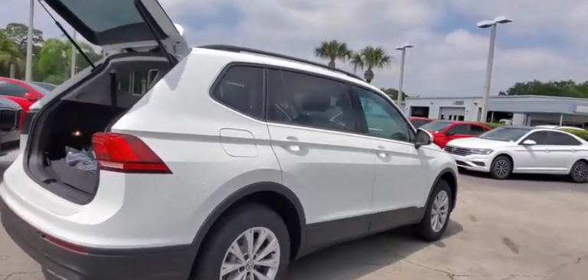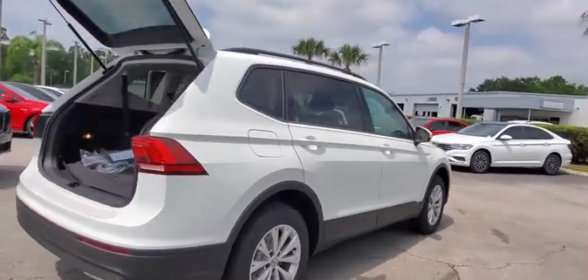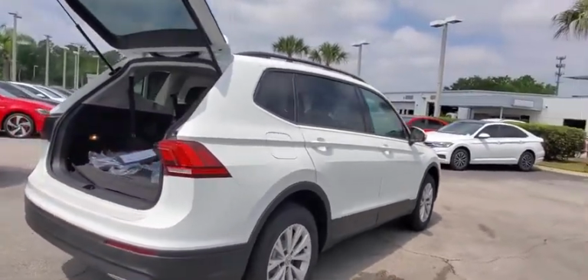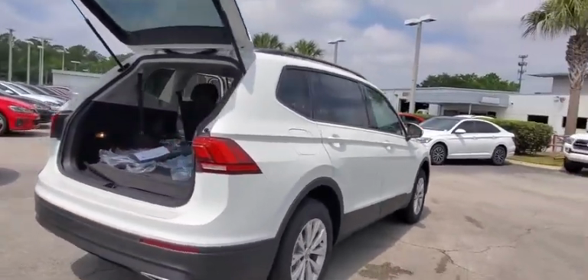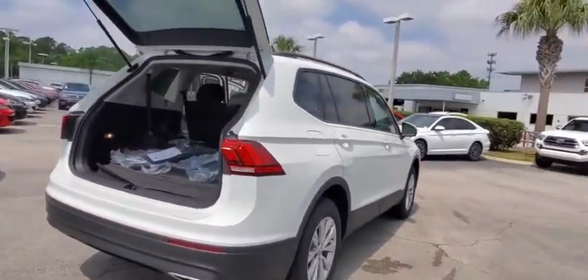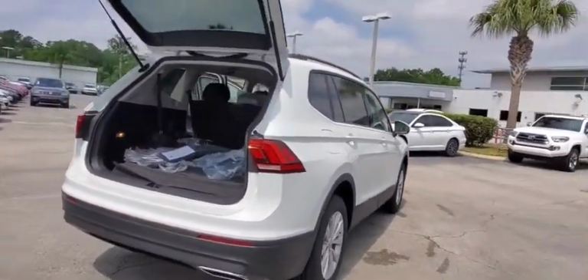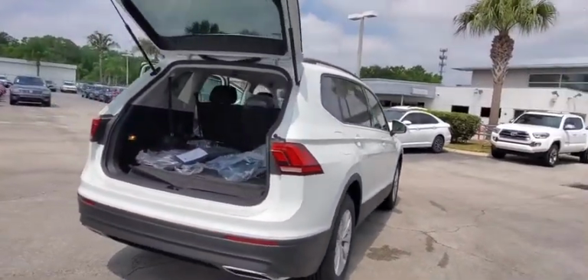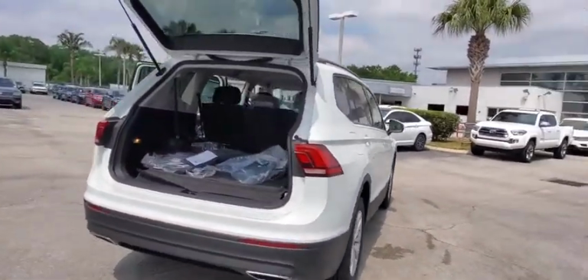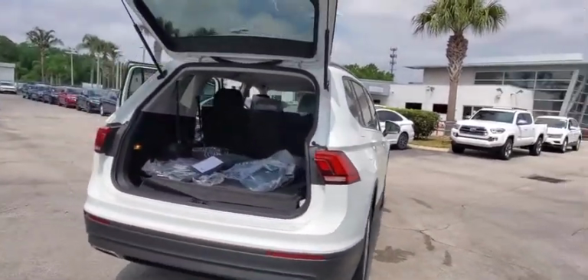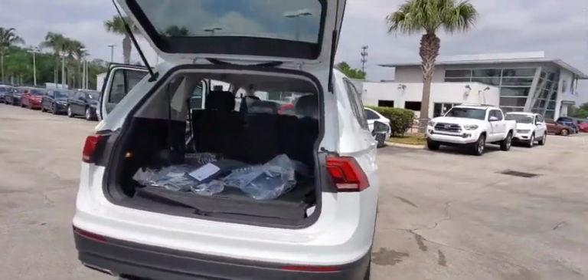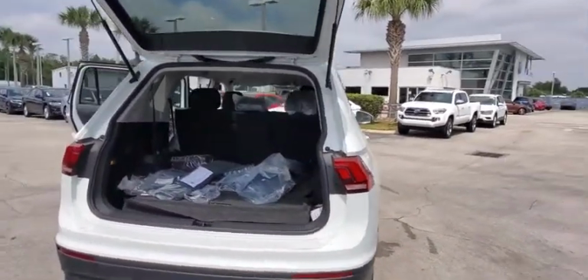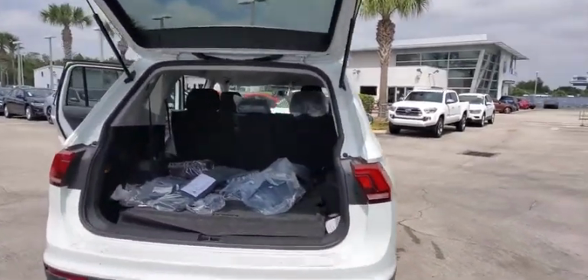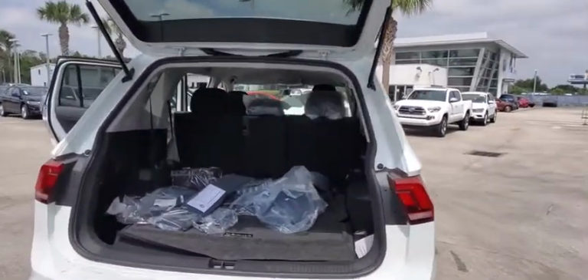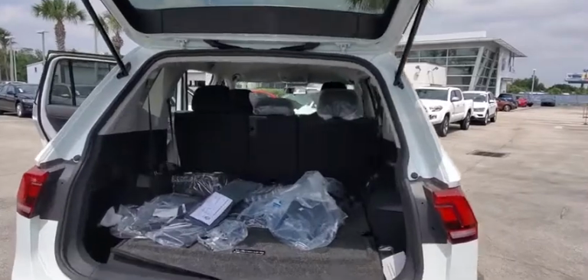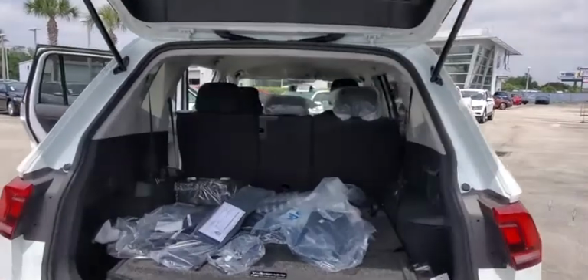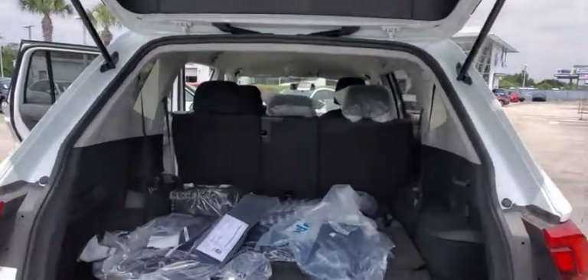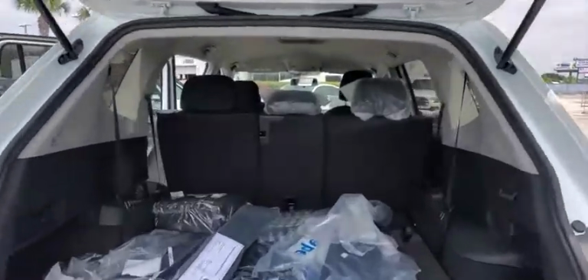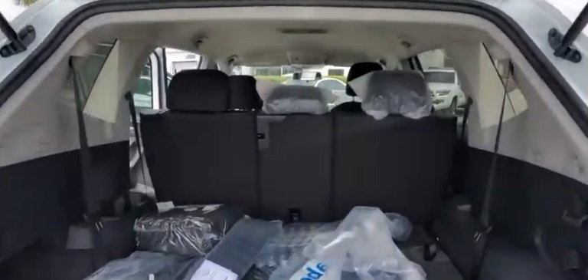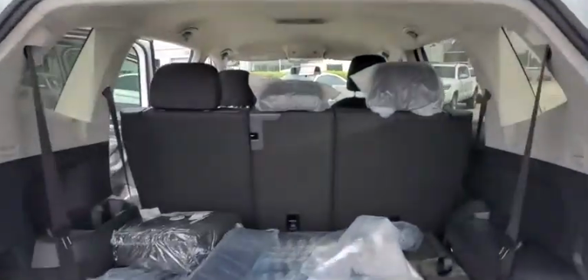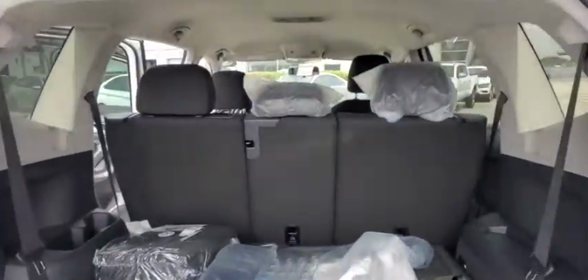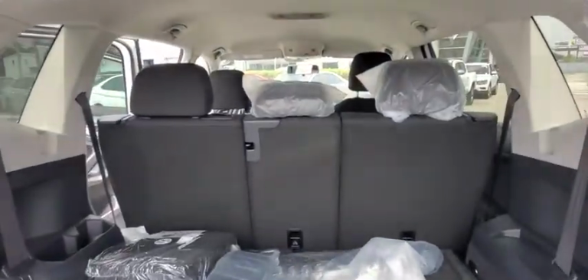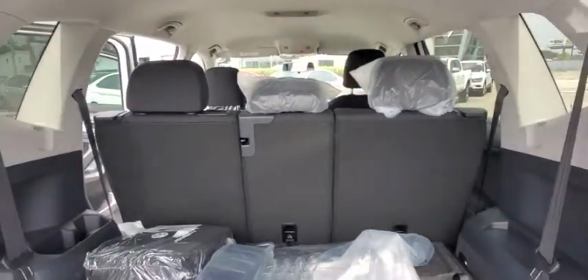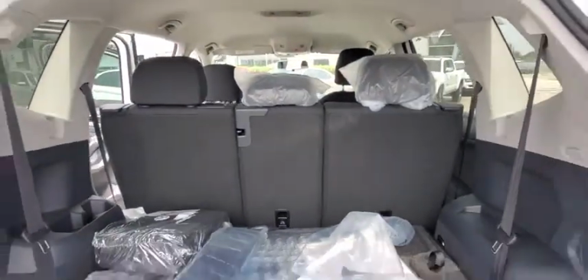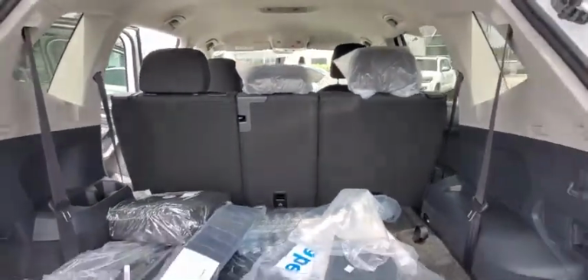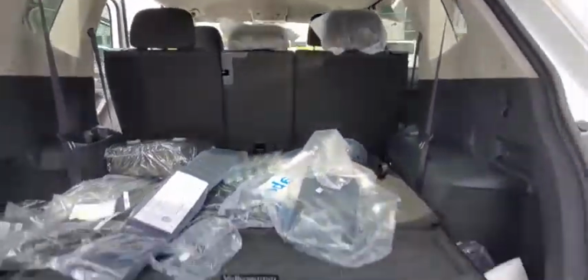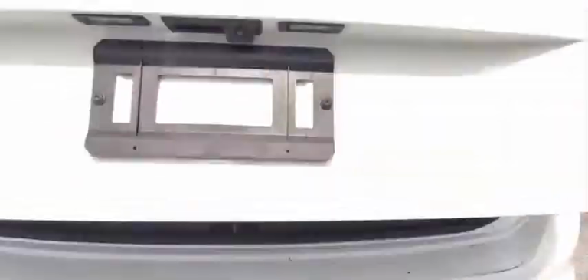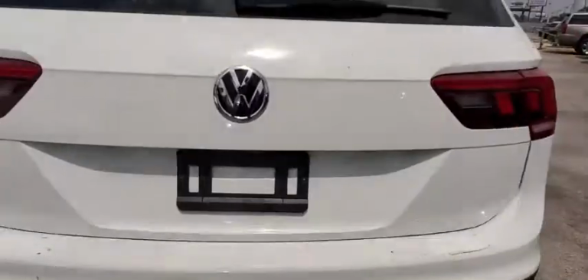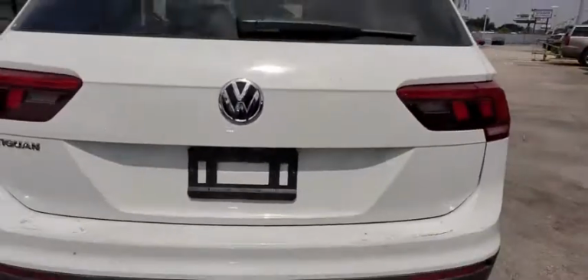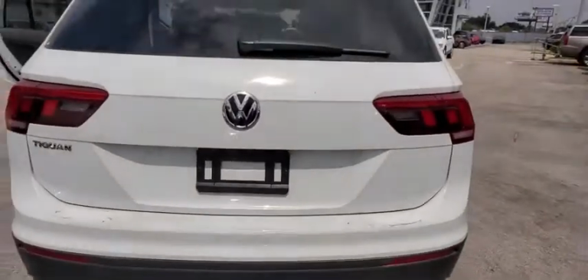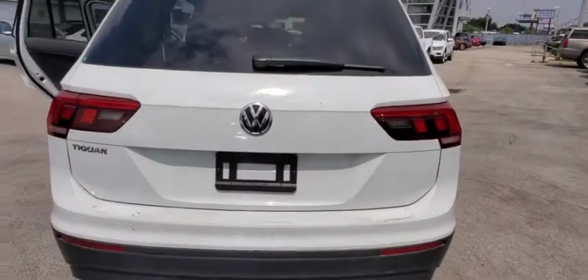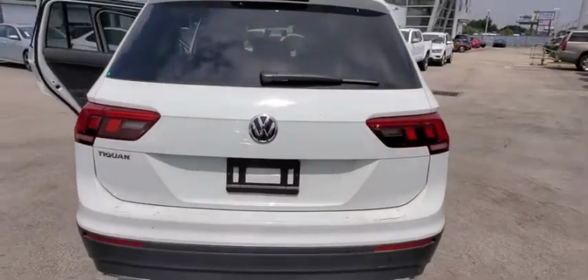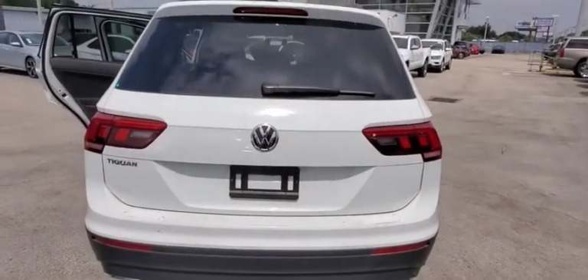Here are some of this vehicle's great options: traction control, dual airbags, alloy wheels, power steering, four-wheel independent suspension, and four-wheel disc brakes.